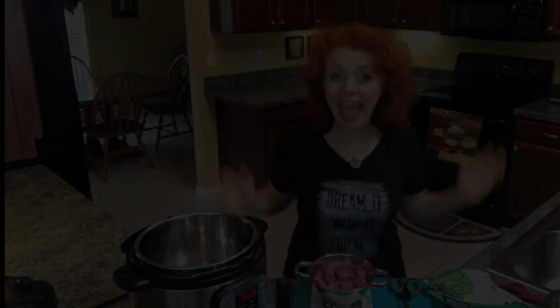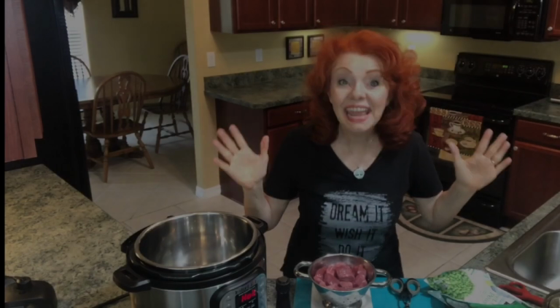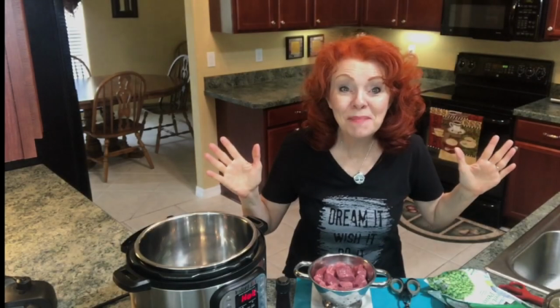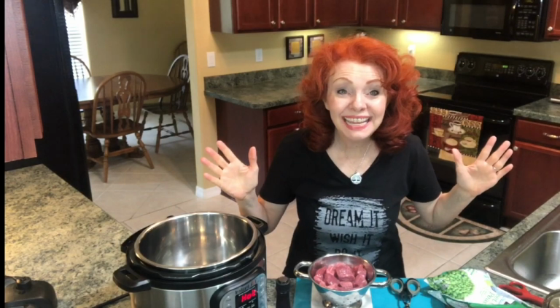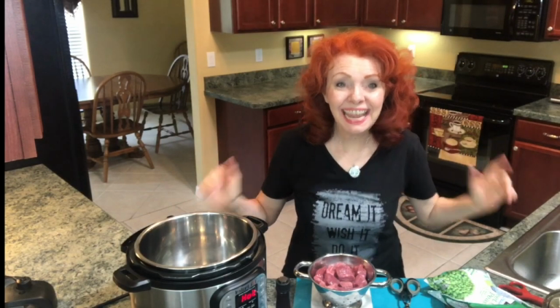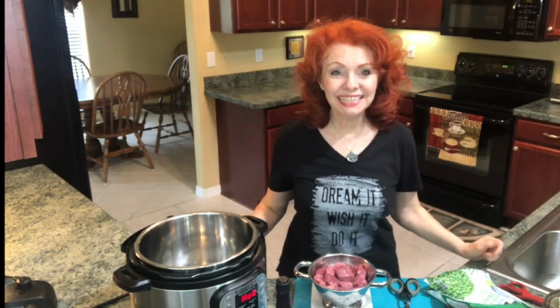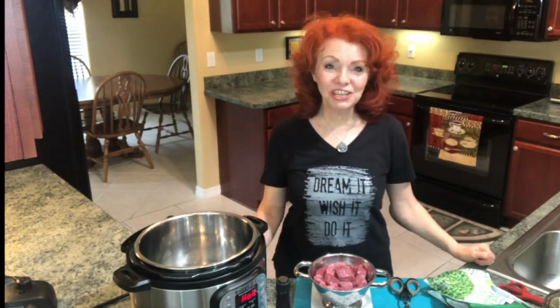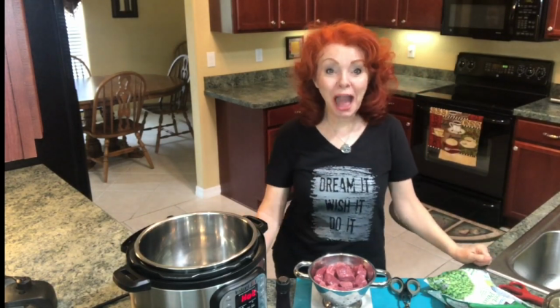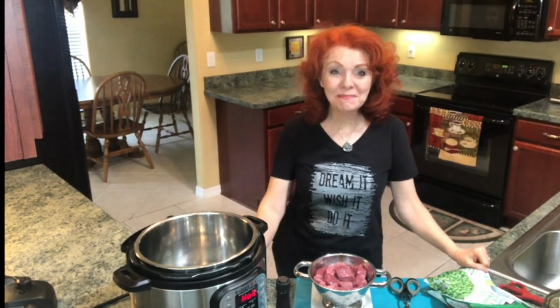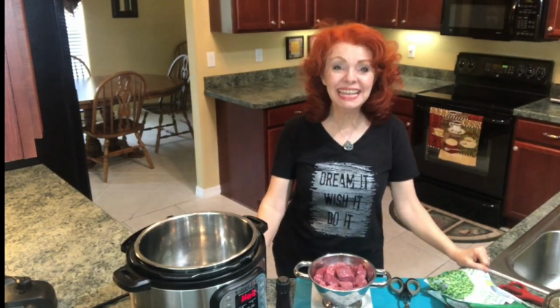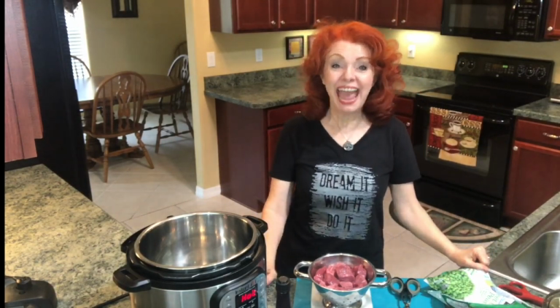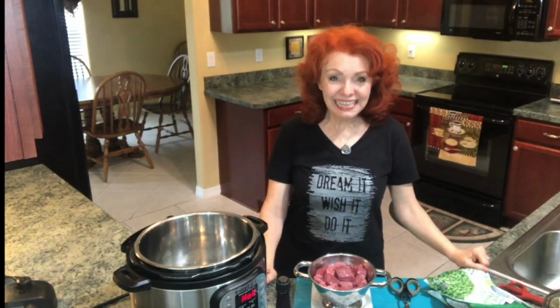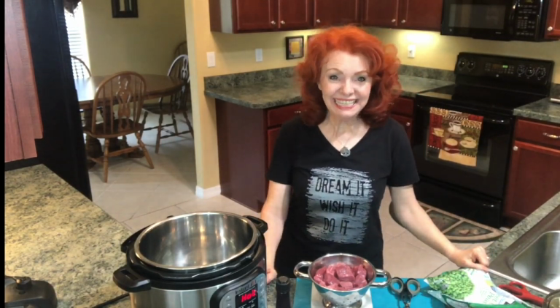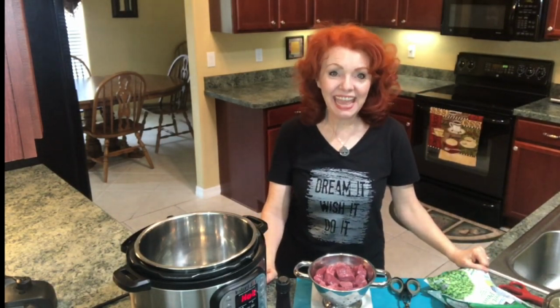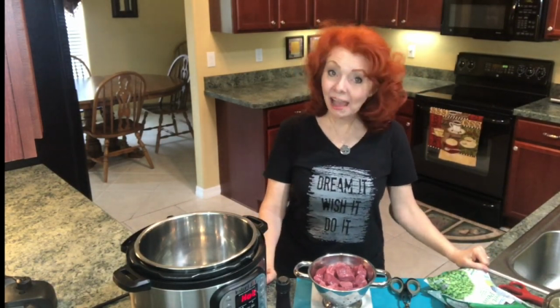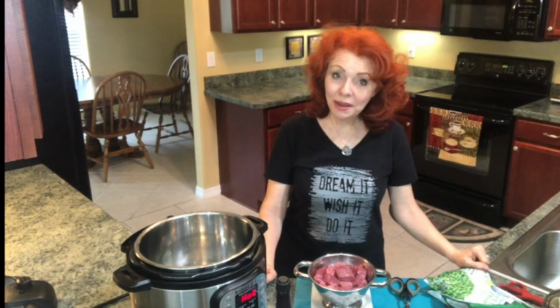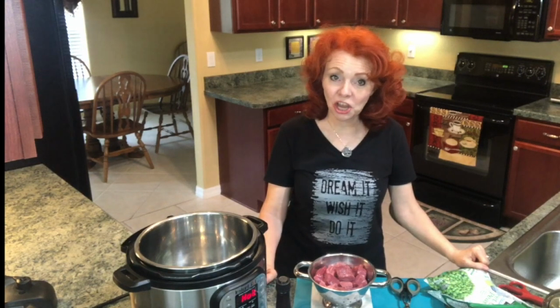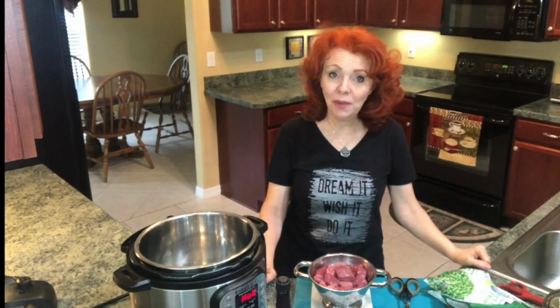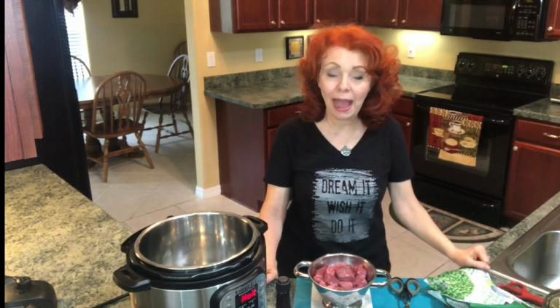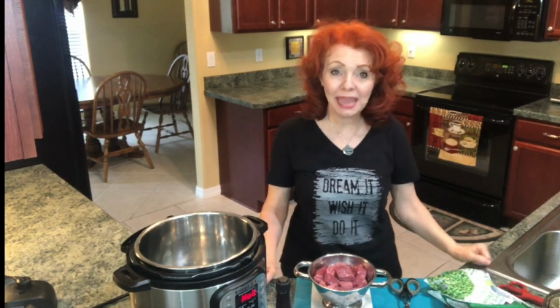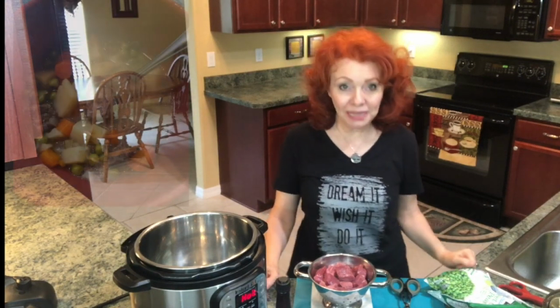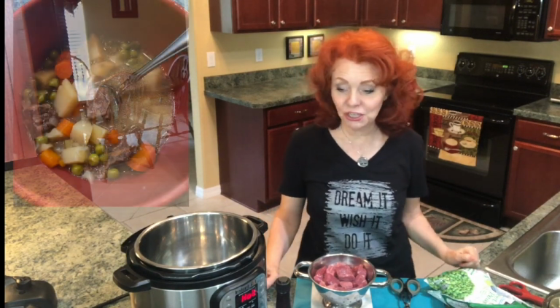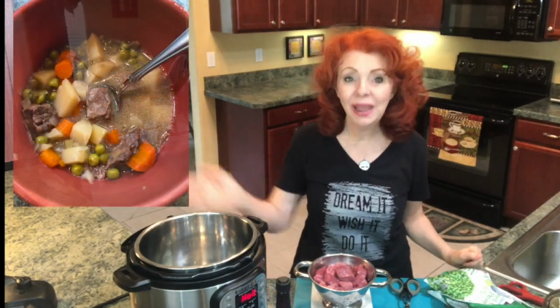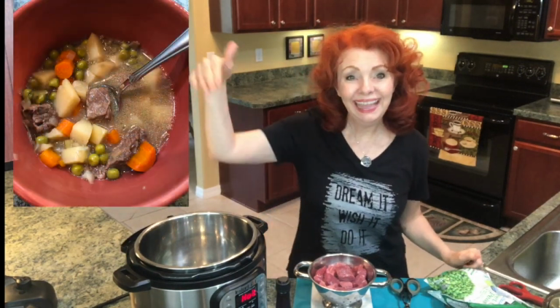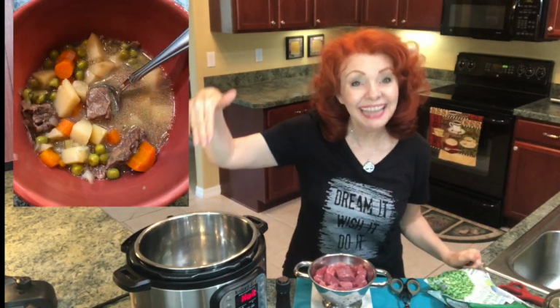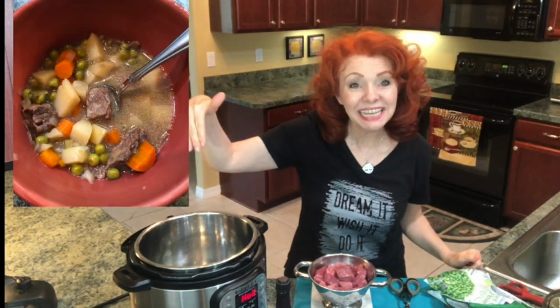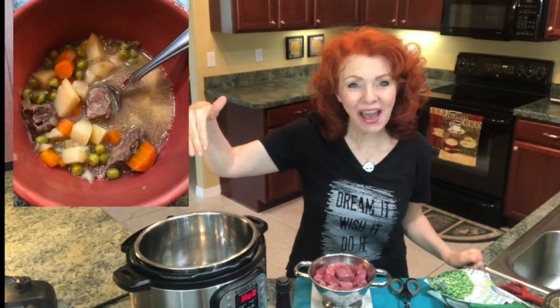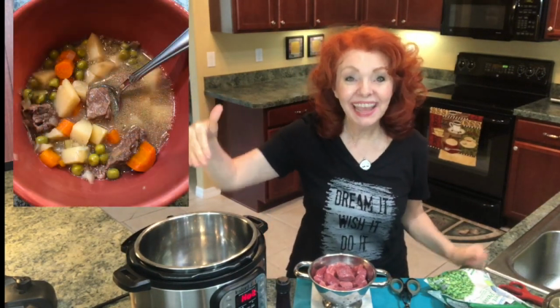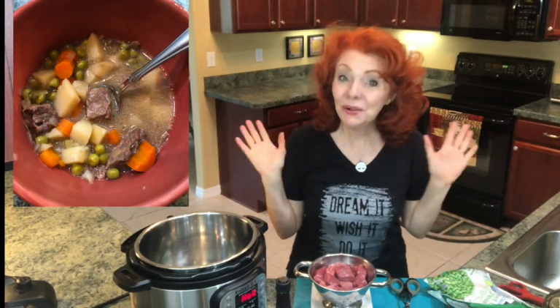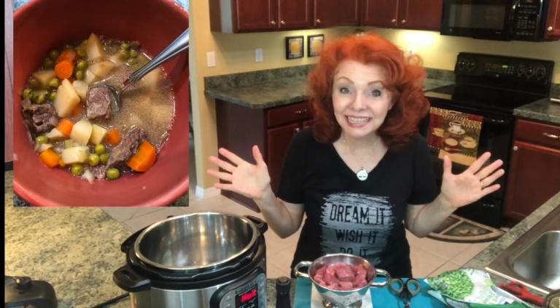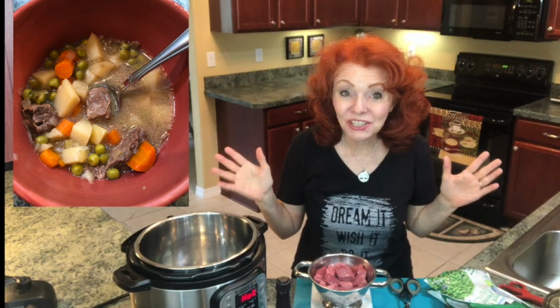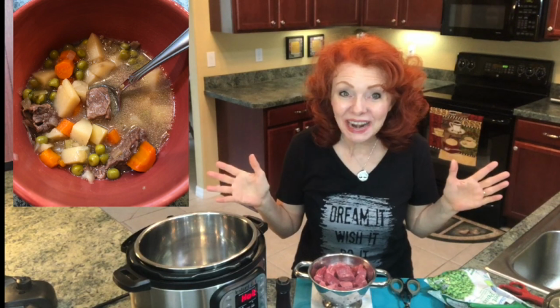Hey everybody! It's the Ginger Optimist and today I'm going to show you how I make beef stew in the Instant Pot. So let's get started!